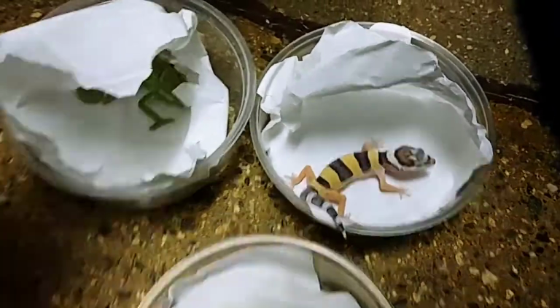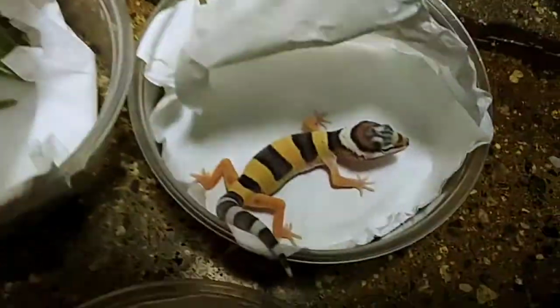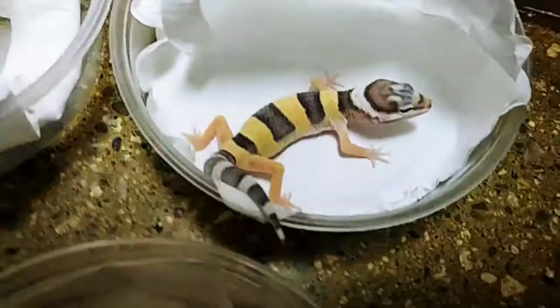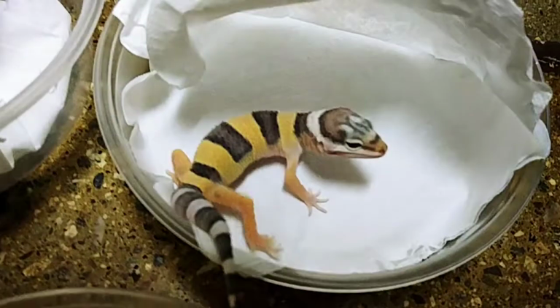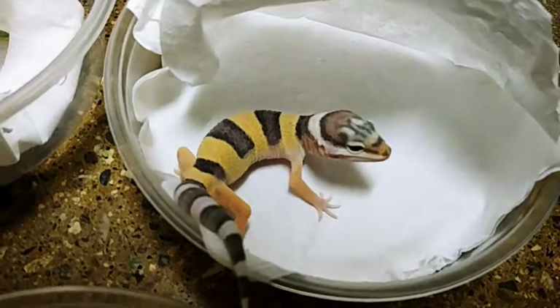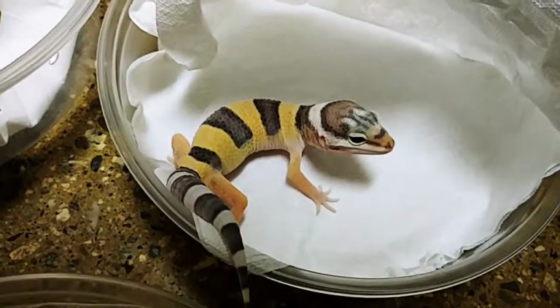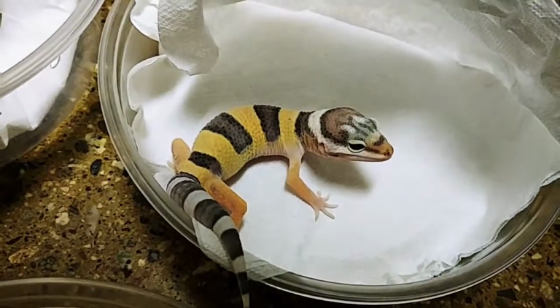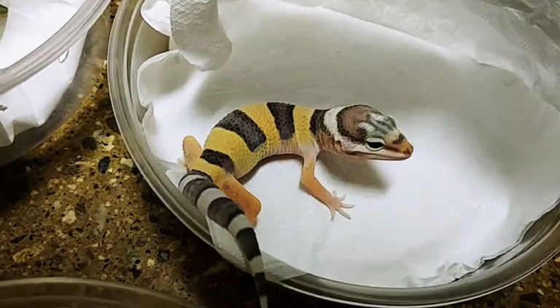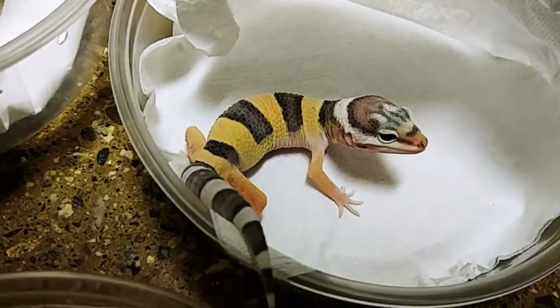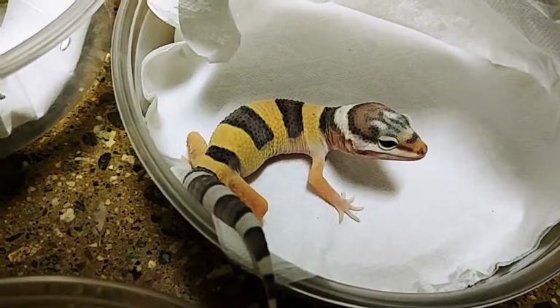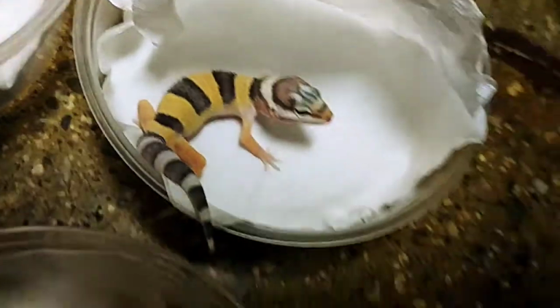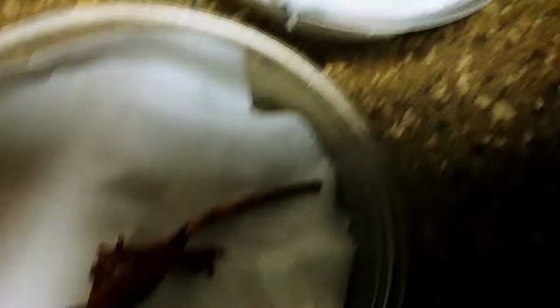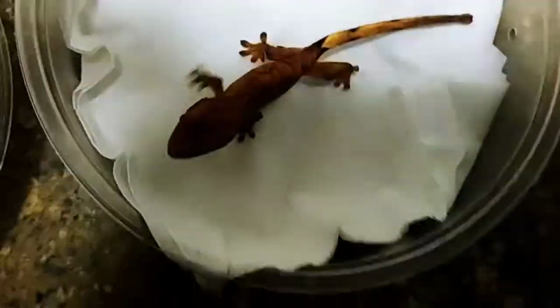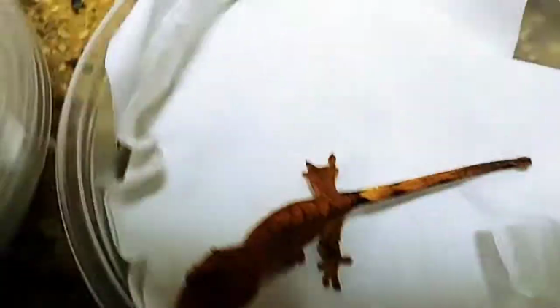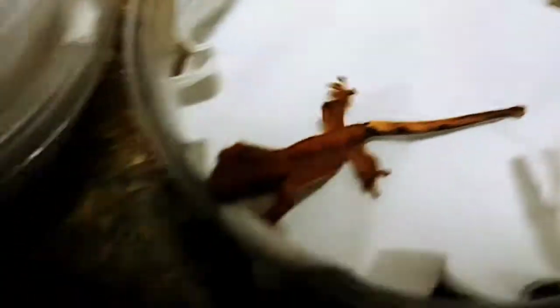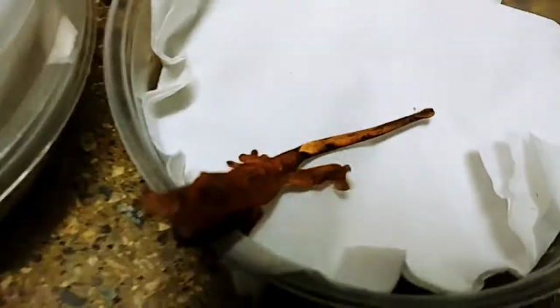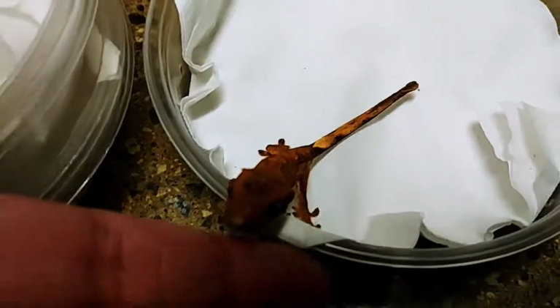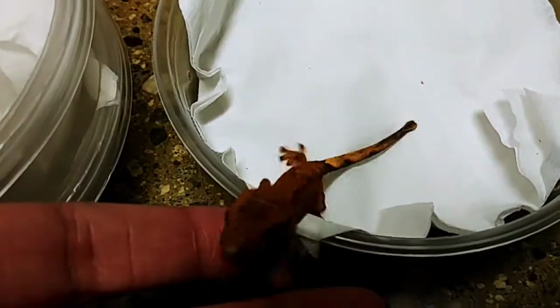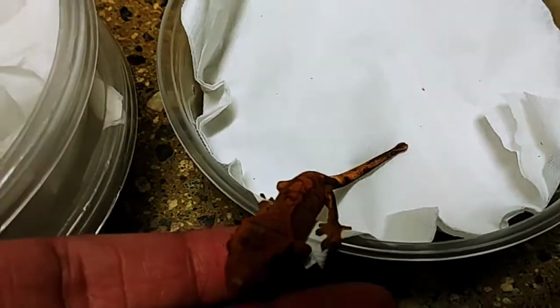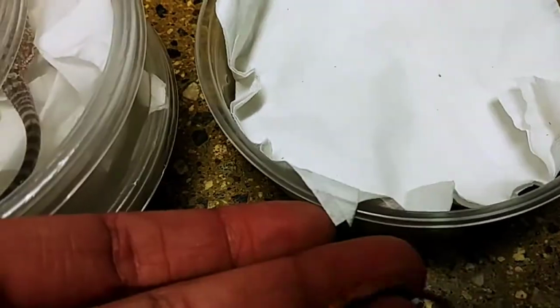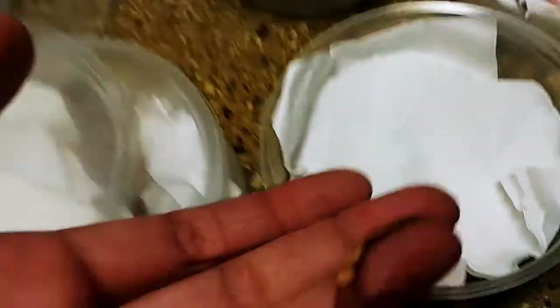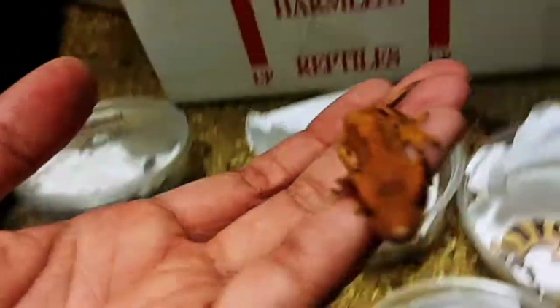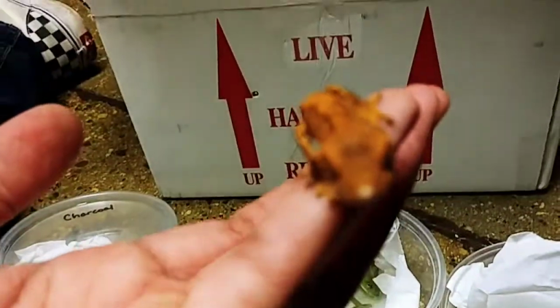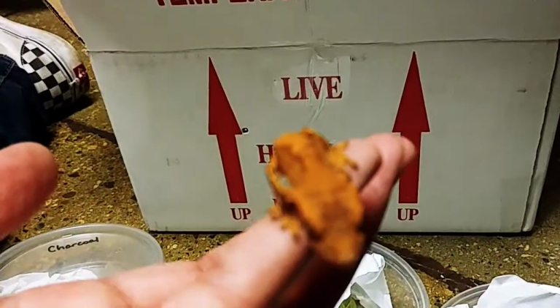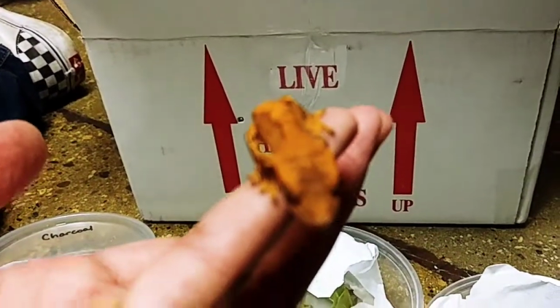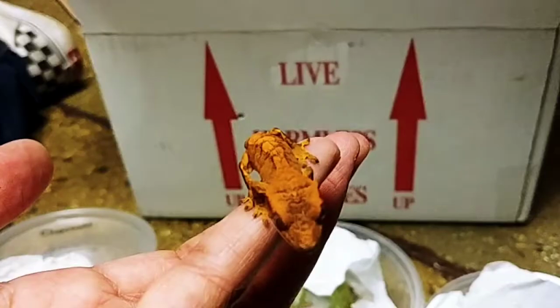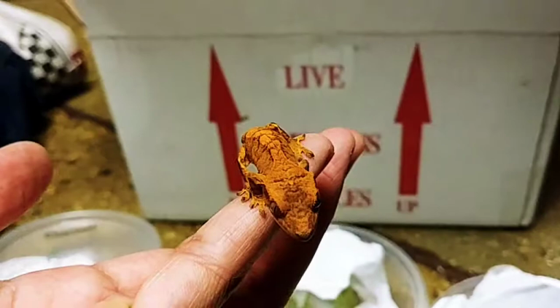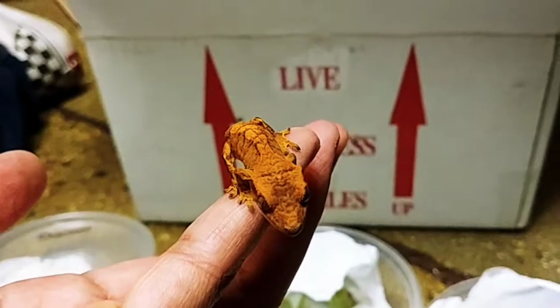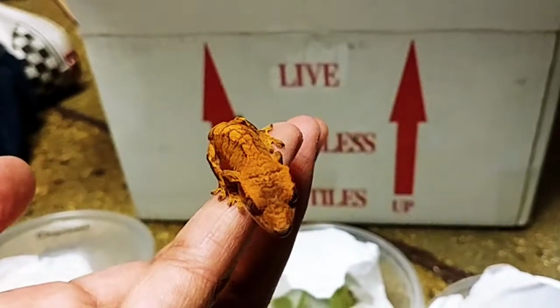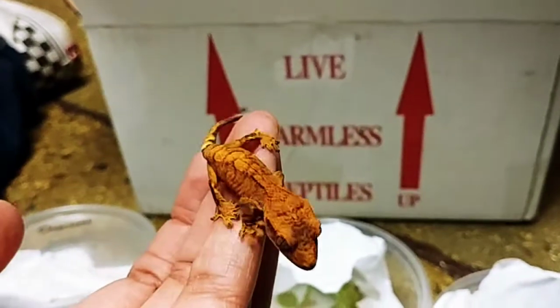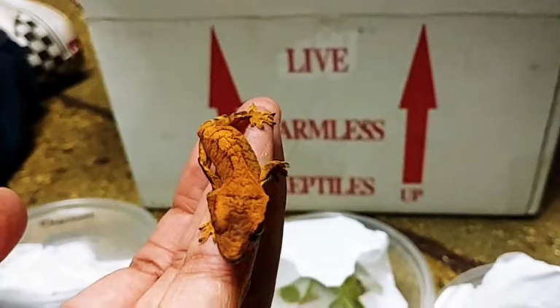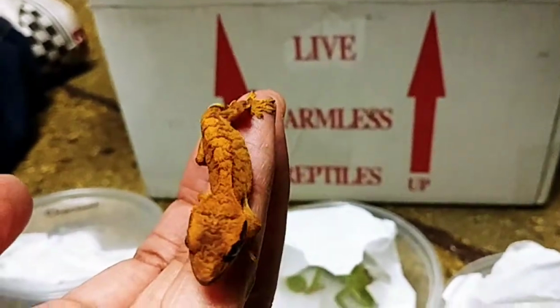It was a leopard gecko, cutie, normal one. I want you guys to be able to see the crusty — nice patterns.